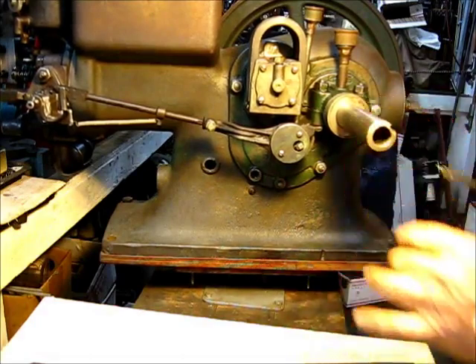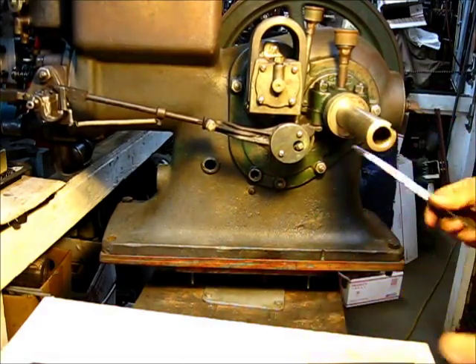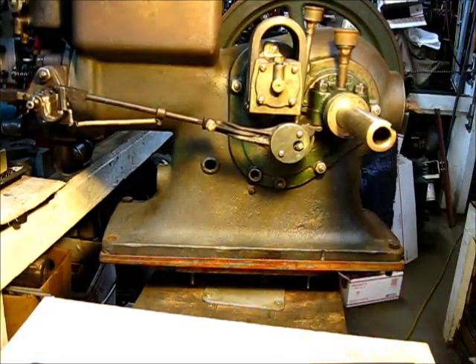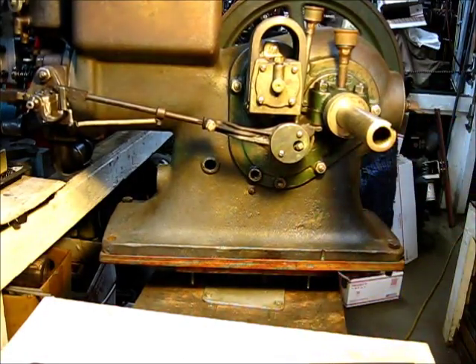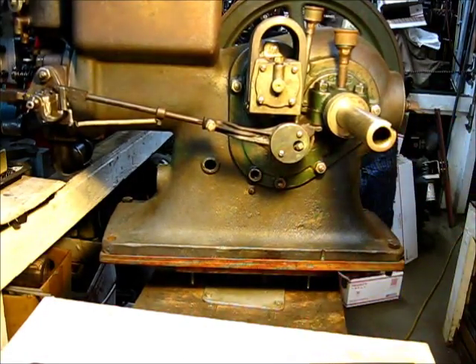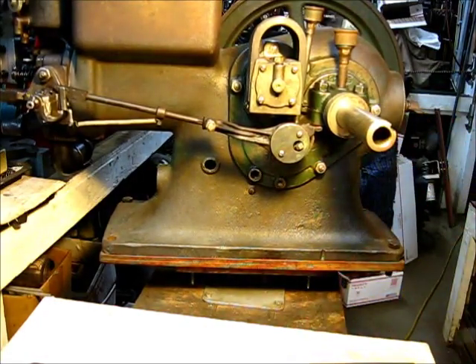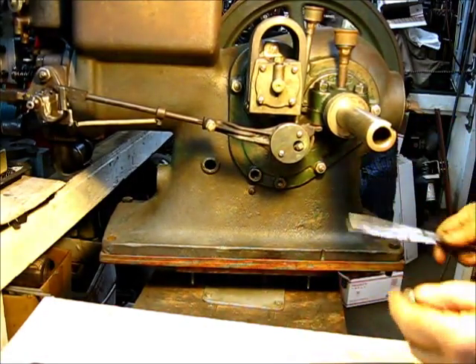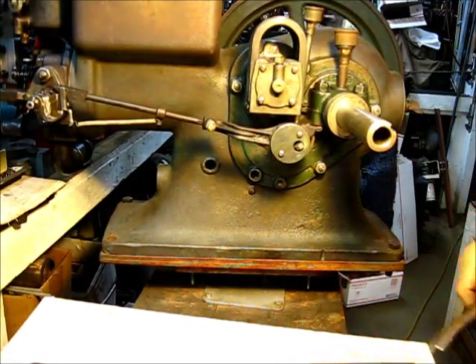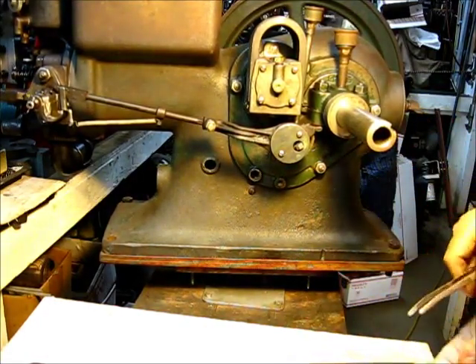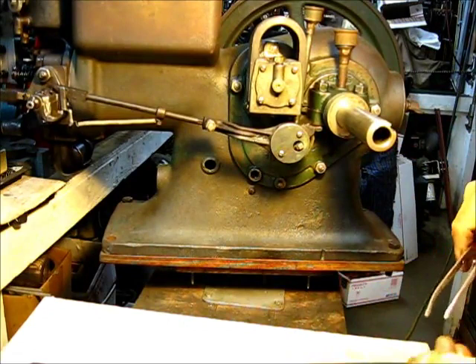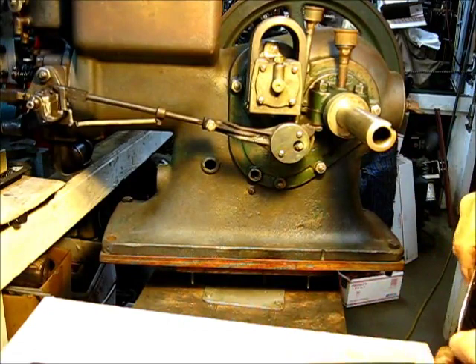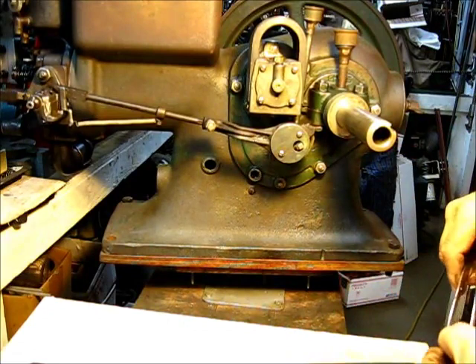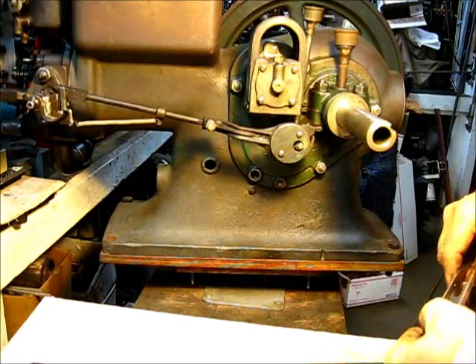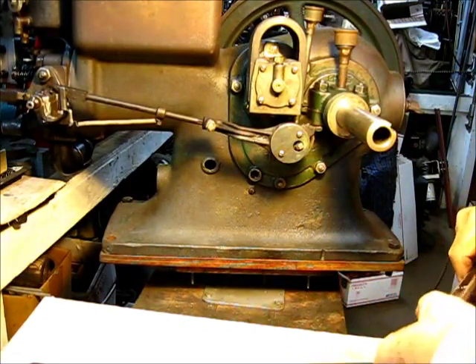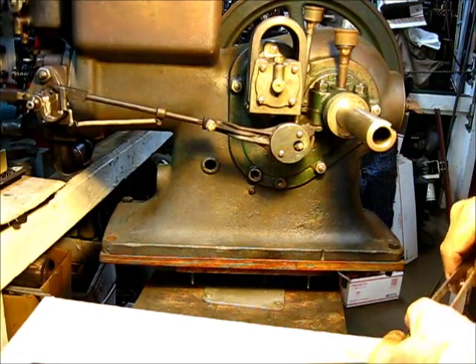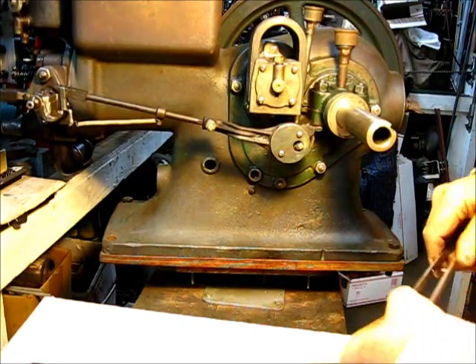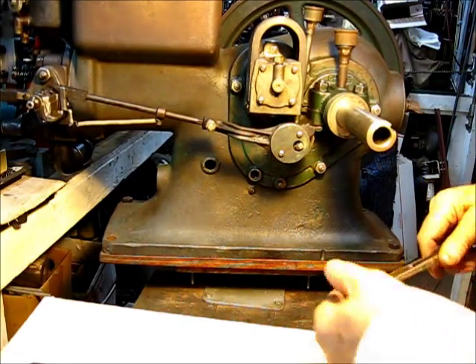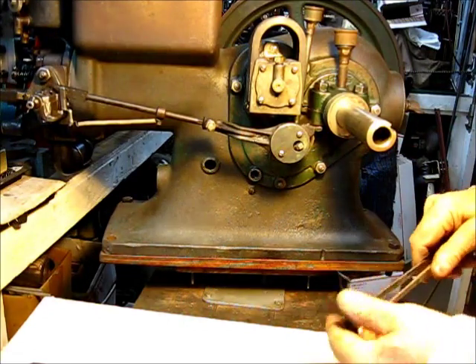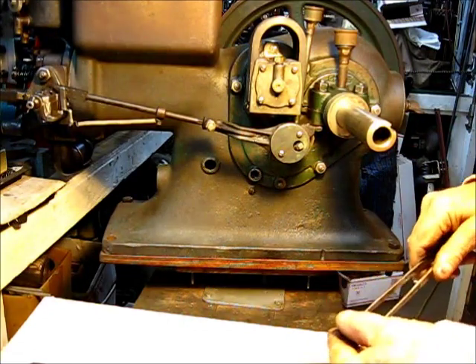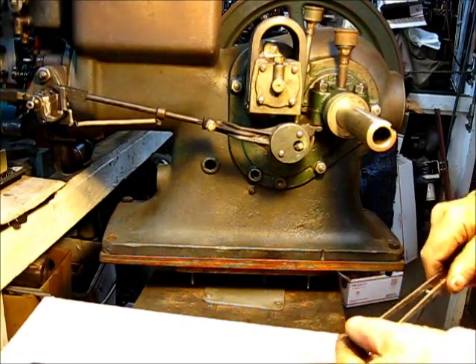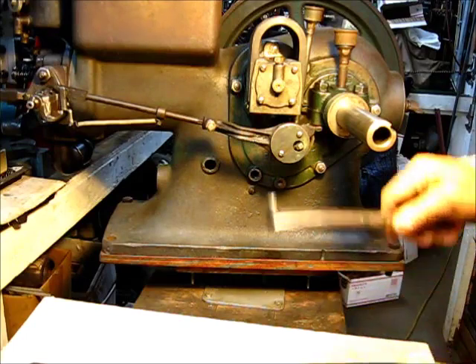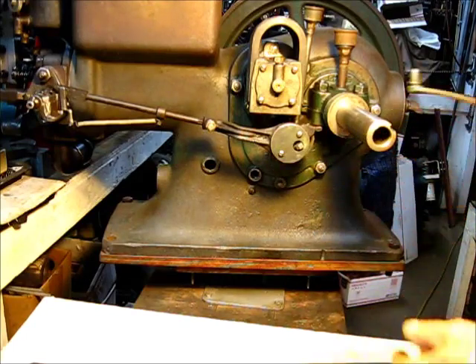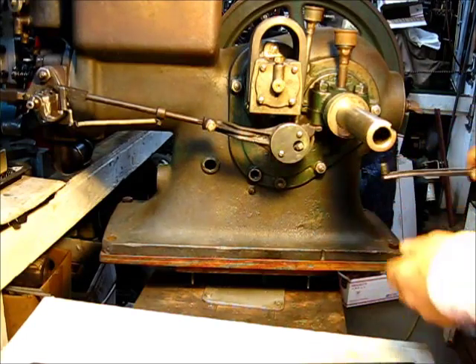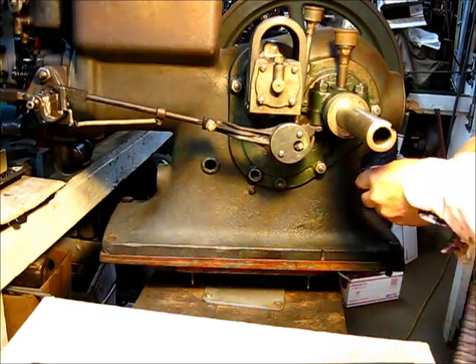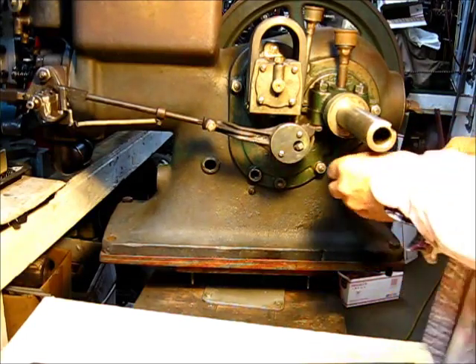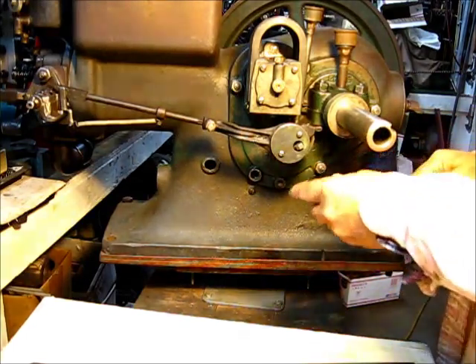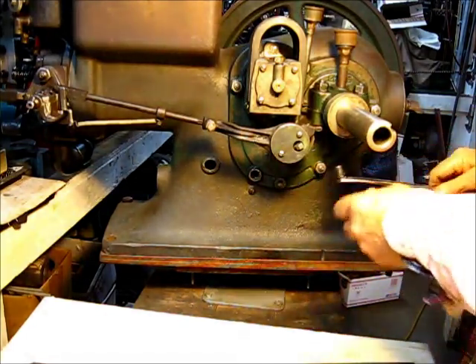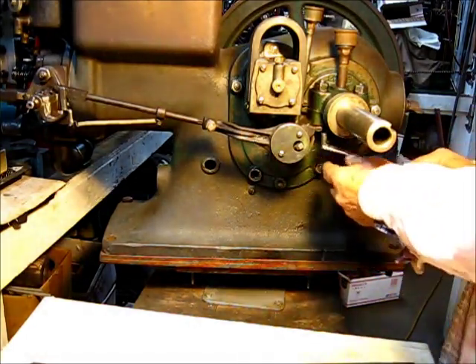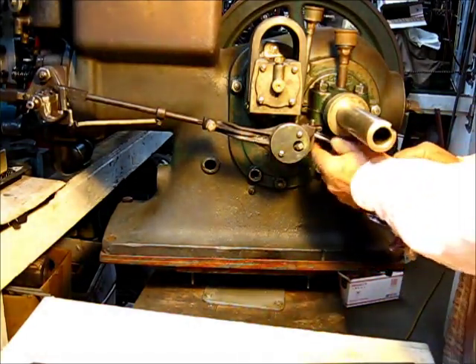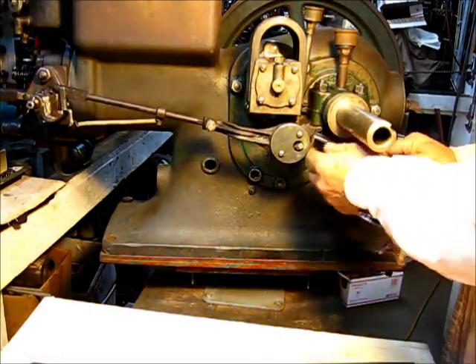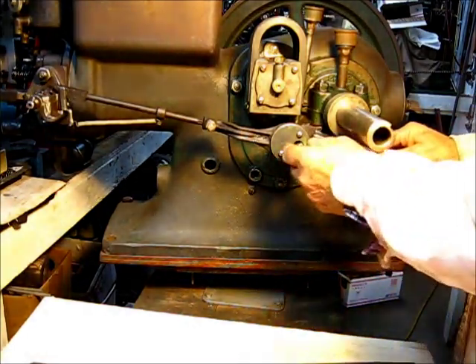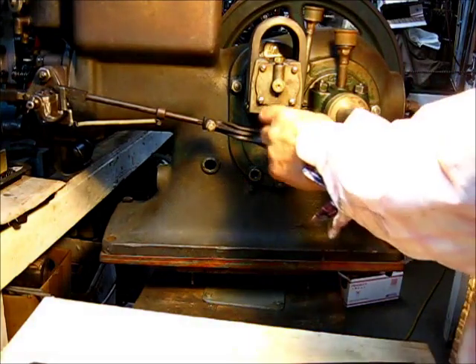You can do this with the flywheel on there — it's not necessary to take the flywheel off. But using these tweezers makes it easy; you can come right up in your inner.